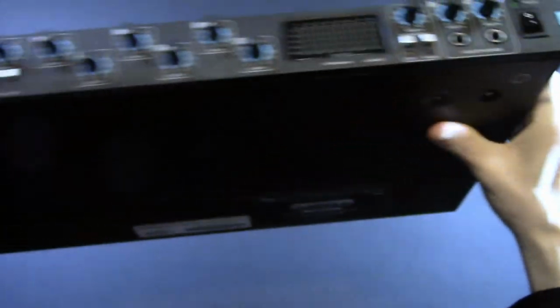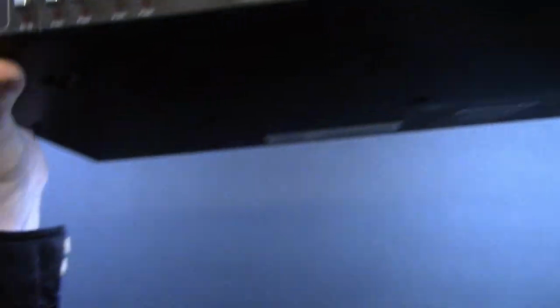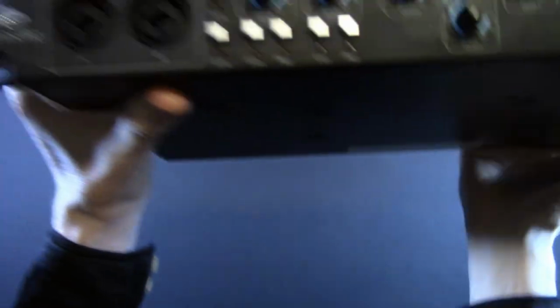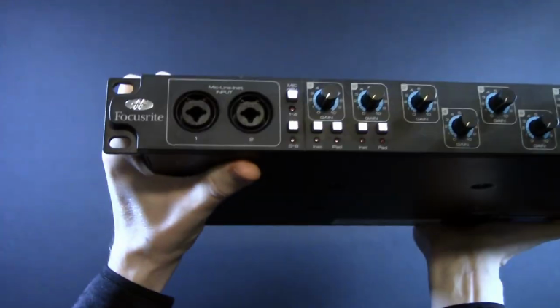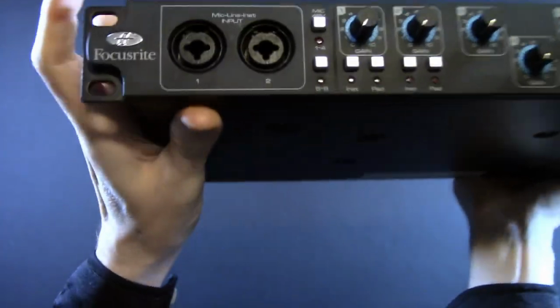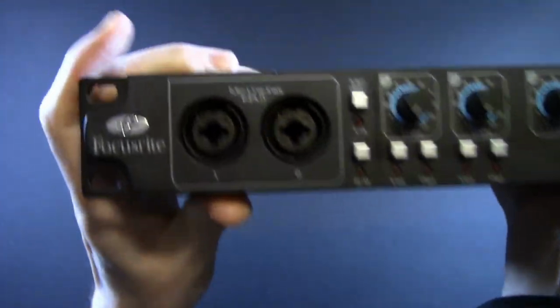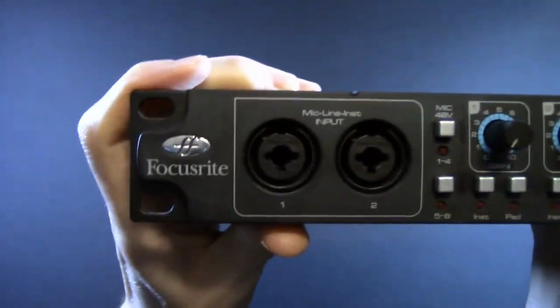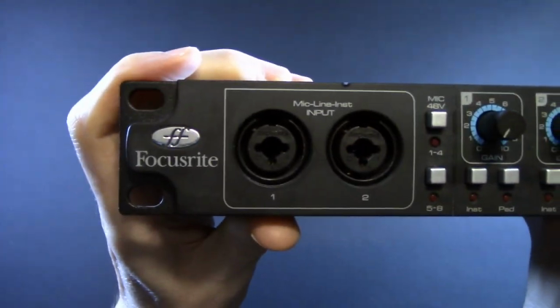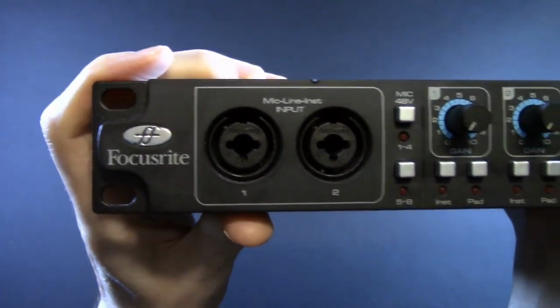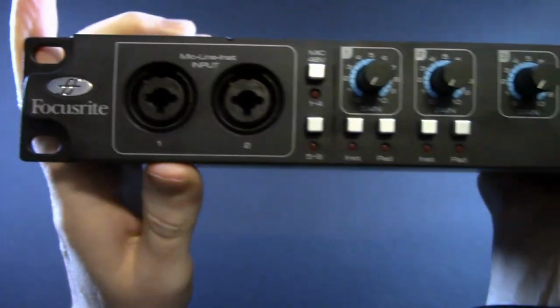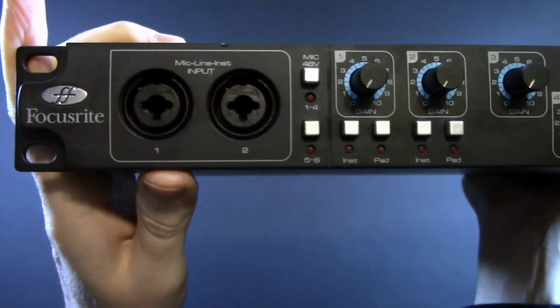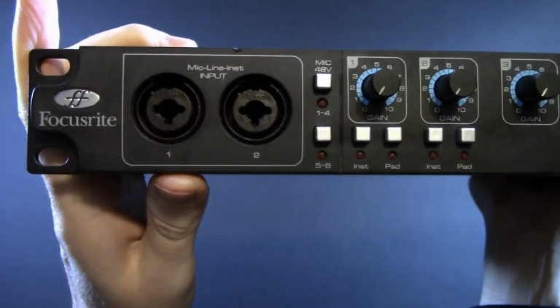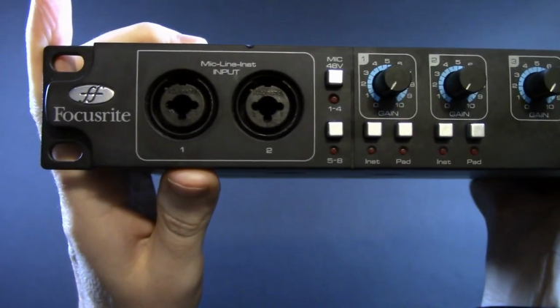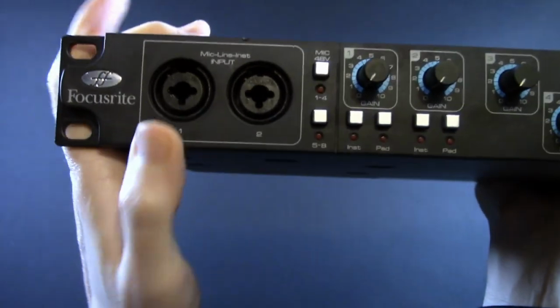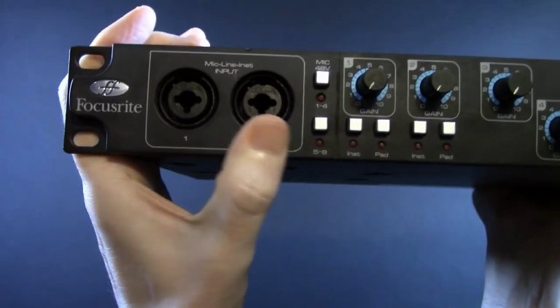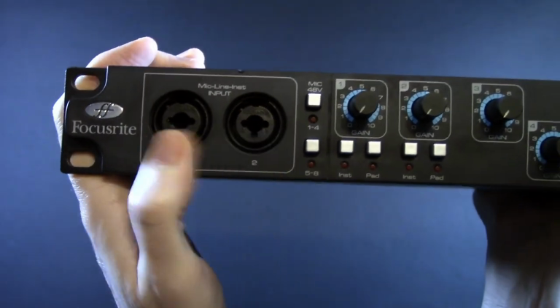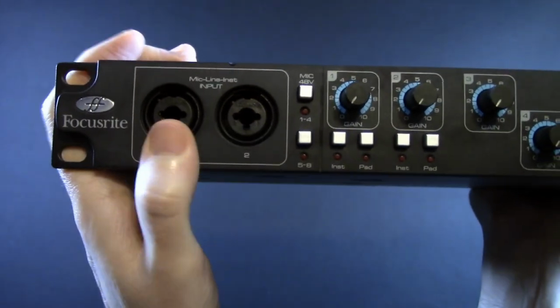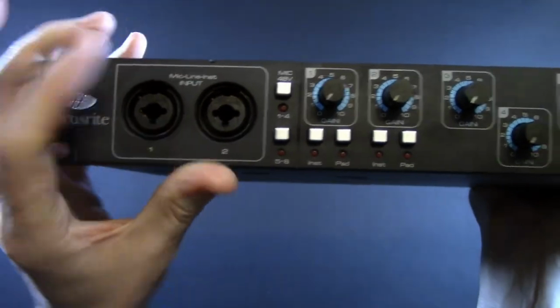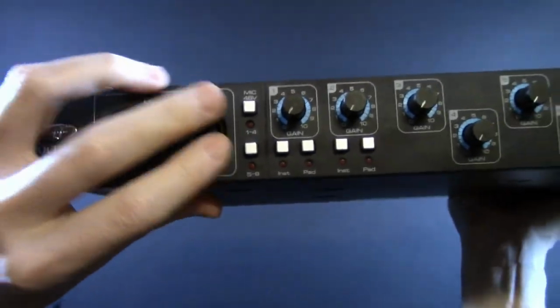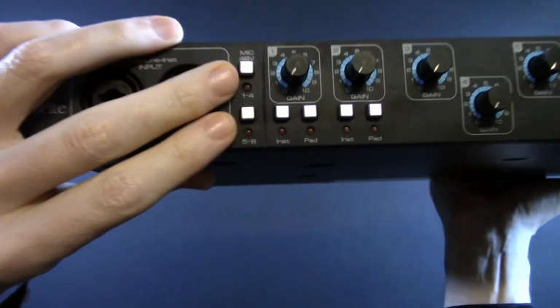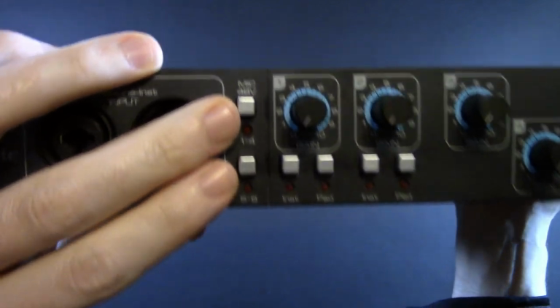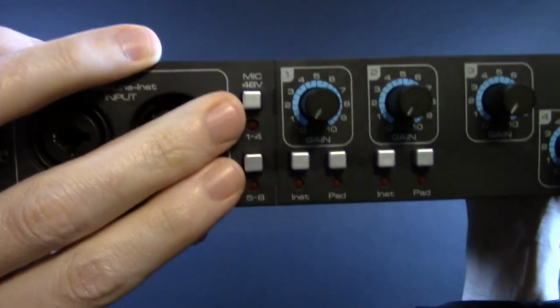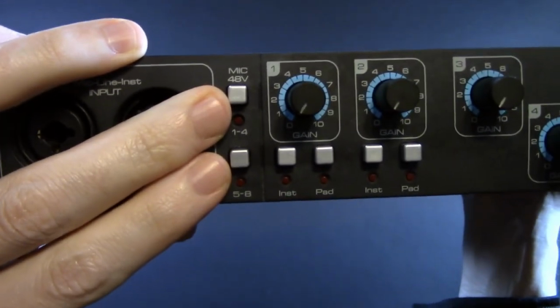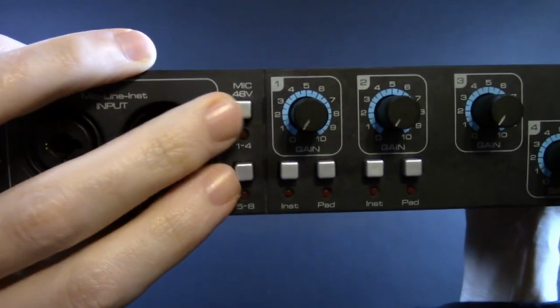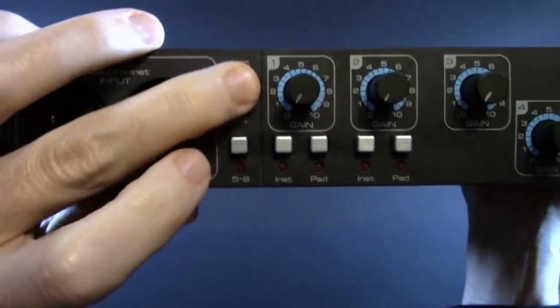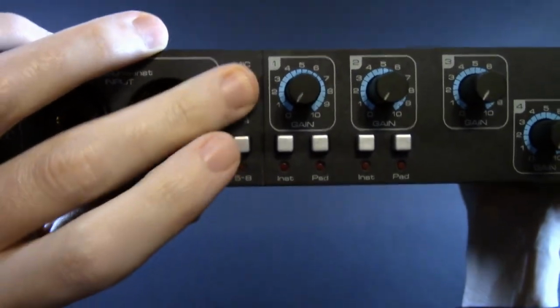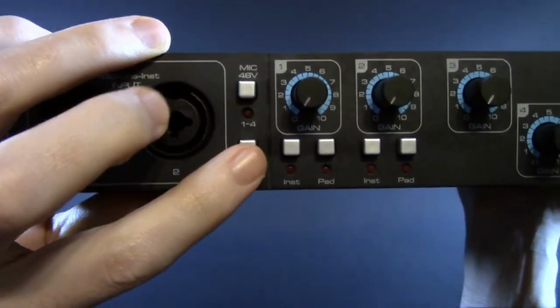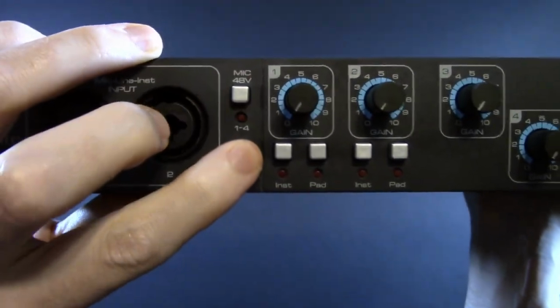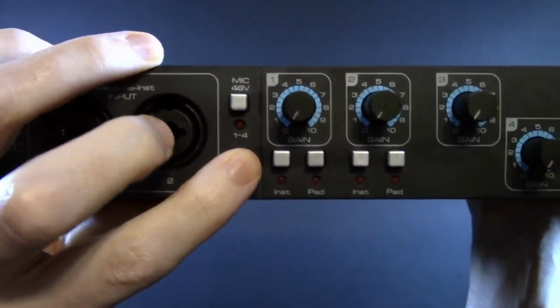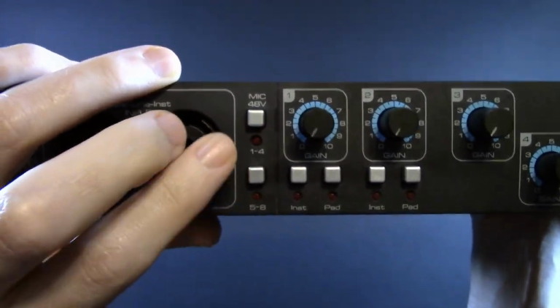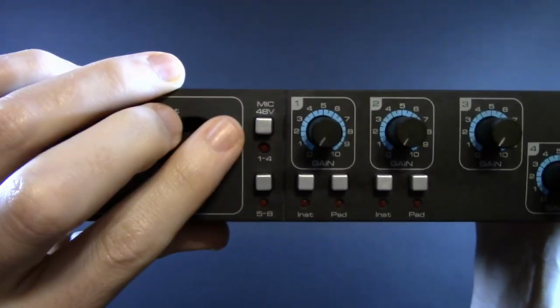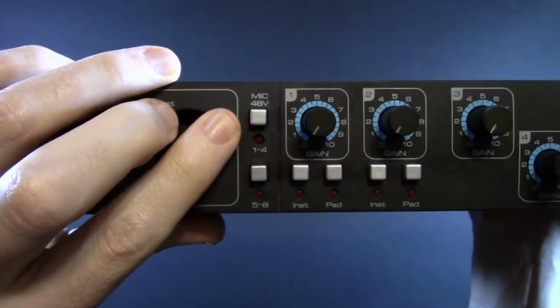Starting over here on the left, we have the first two combo jacks. They're in the front — I do like to see that. And something I don't like to see: that banked phantom power.